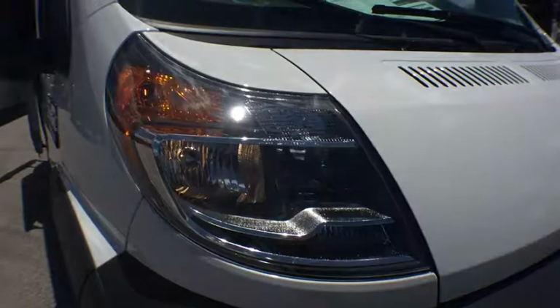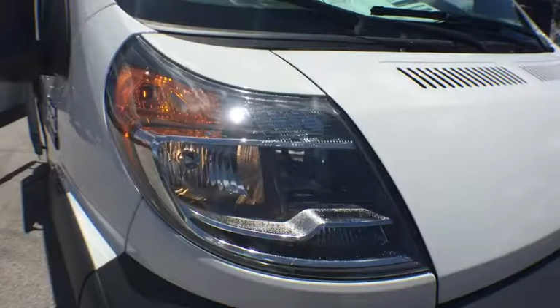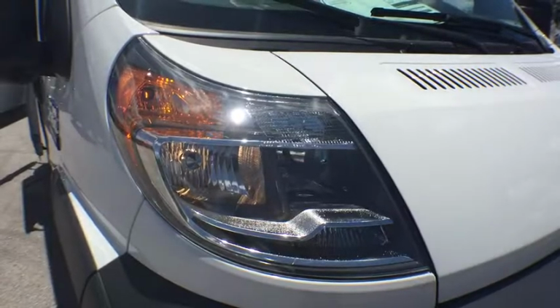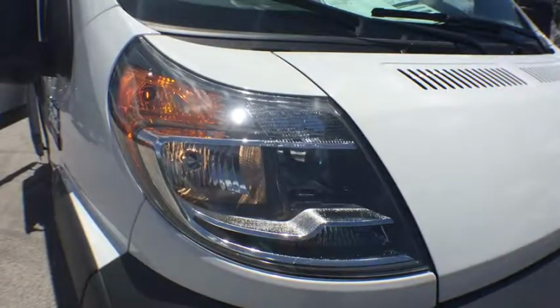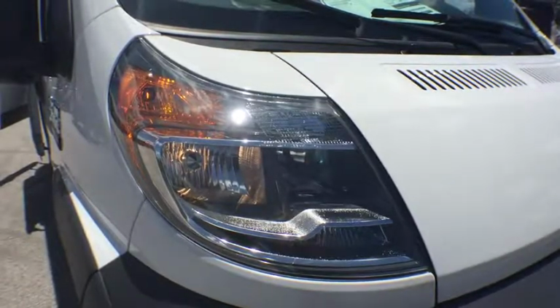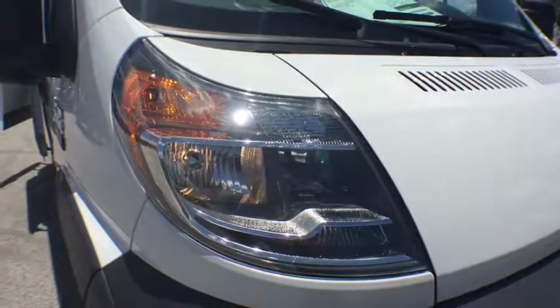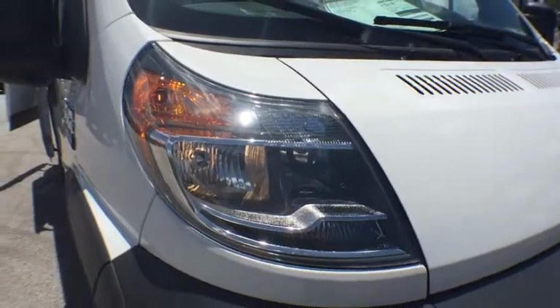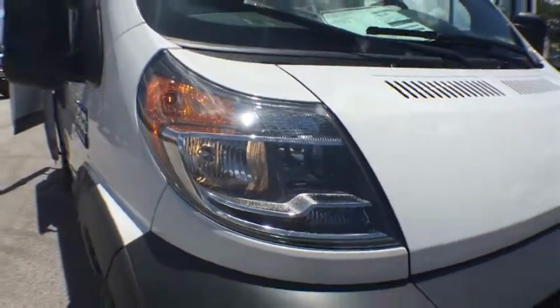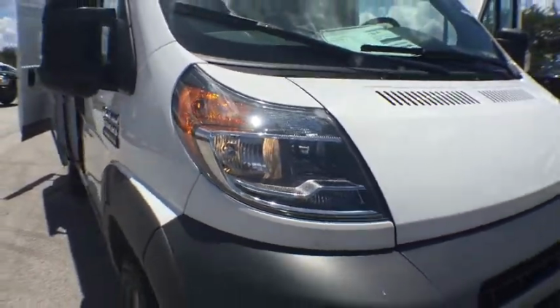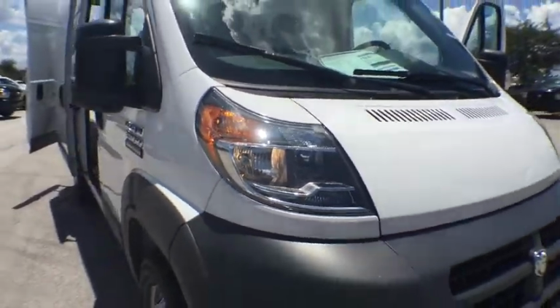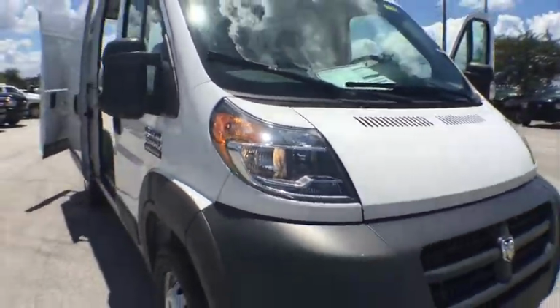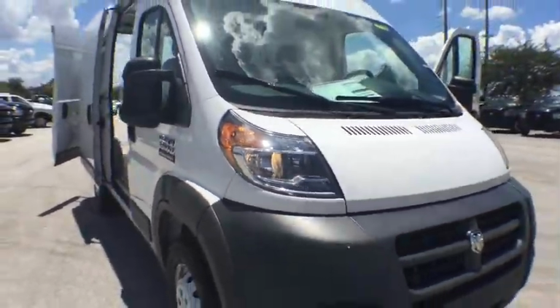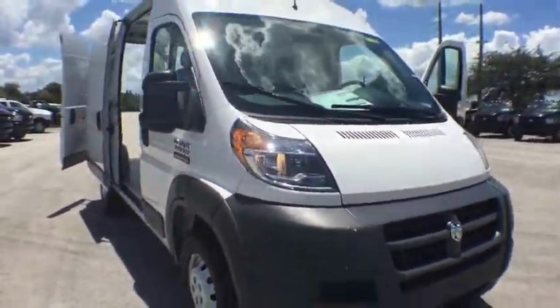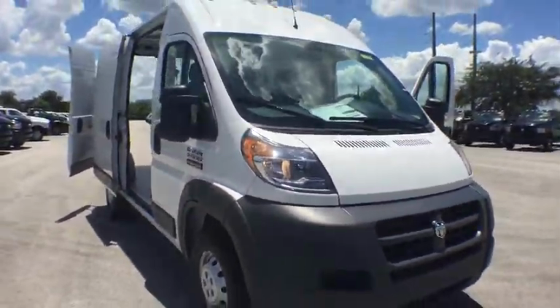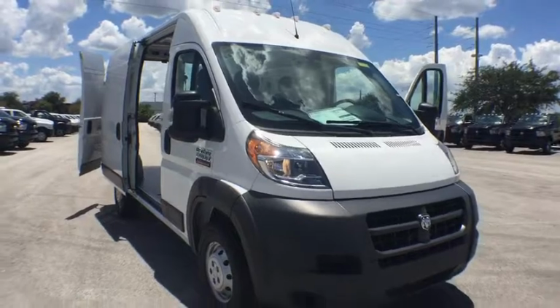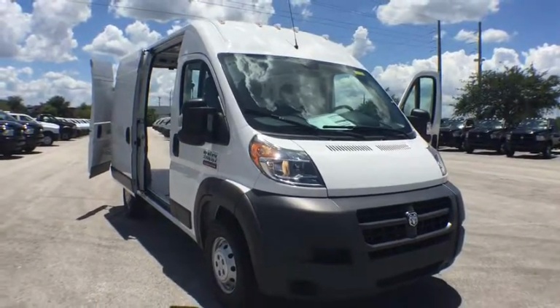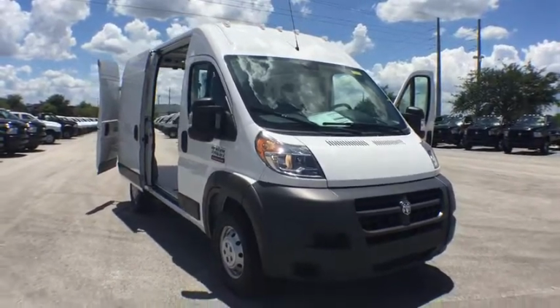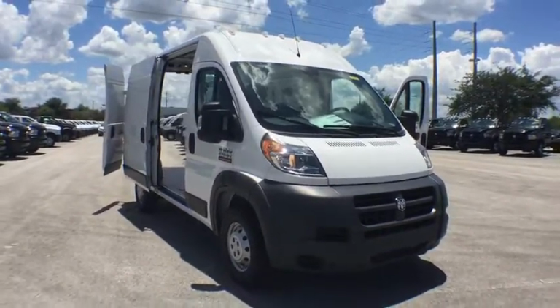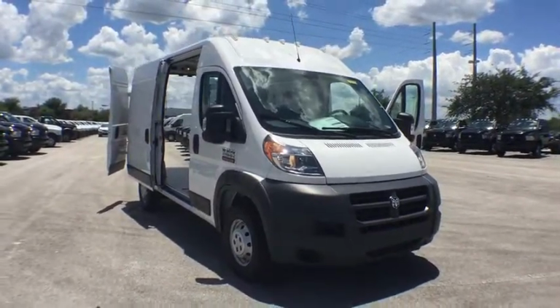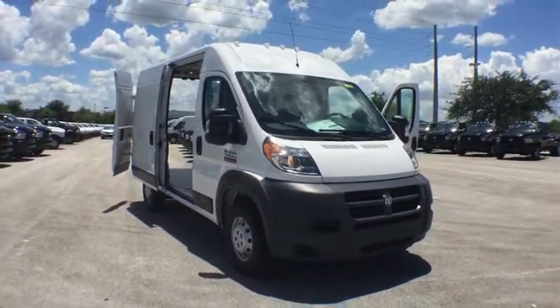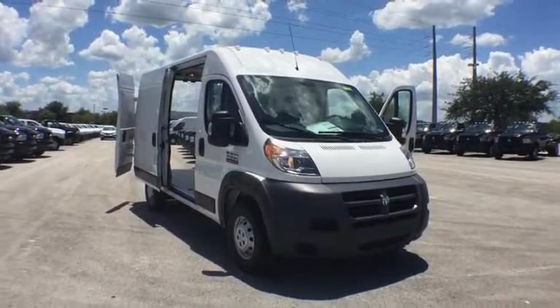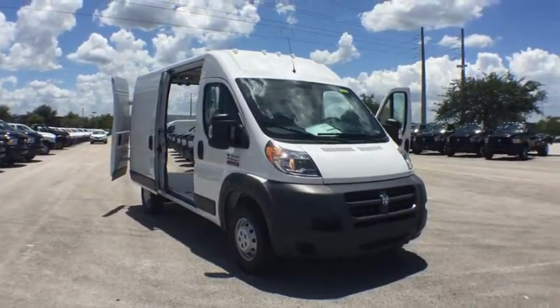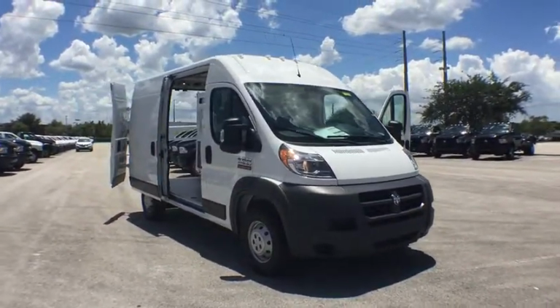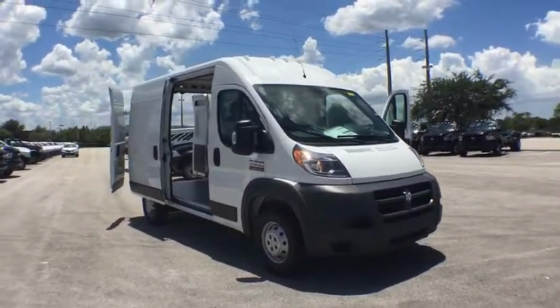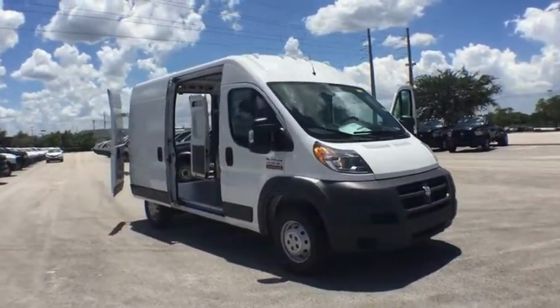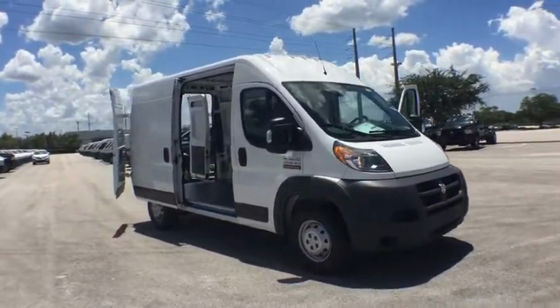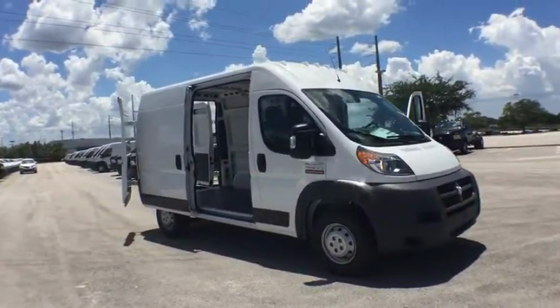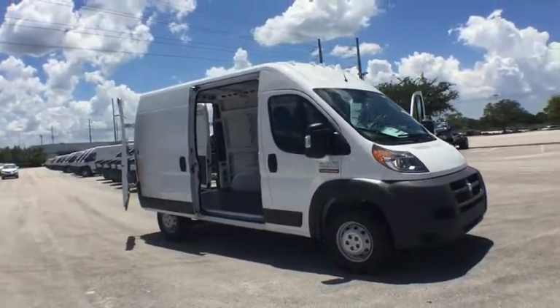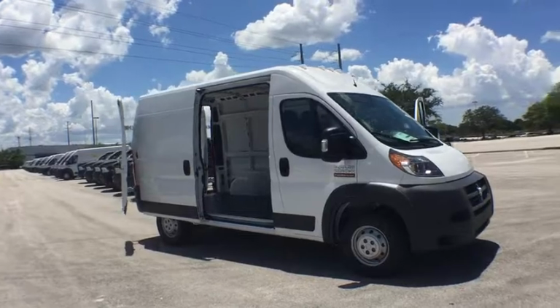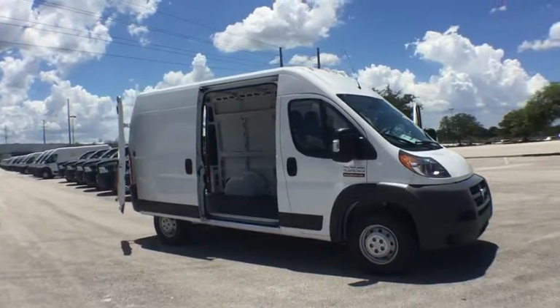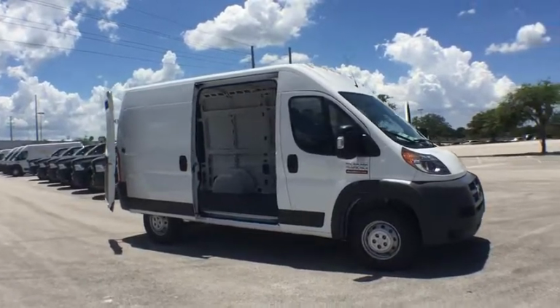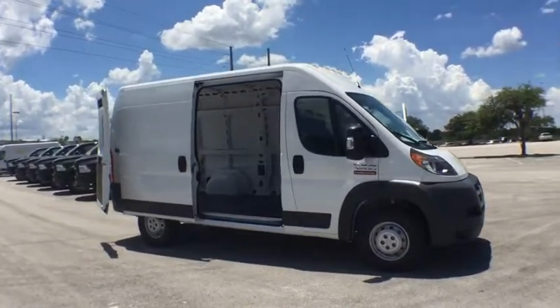The 2016 Ram ProMaster. Ram ProMaster provides superior on-the-job performance while helping your business carry more to more places. Here are some of this vehicle's great options.